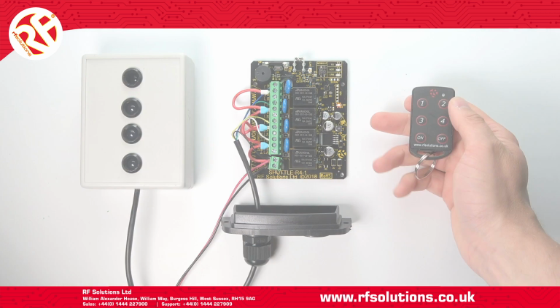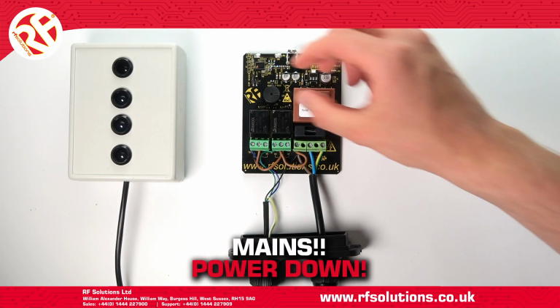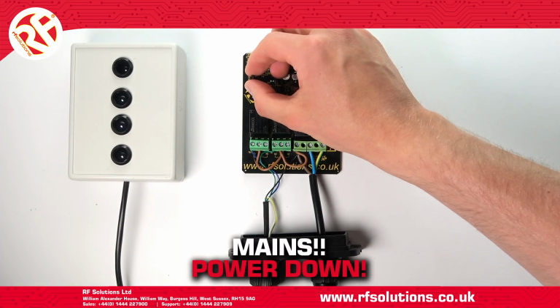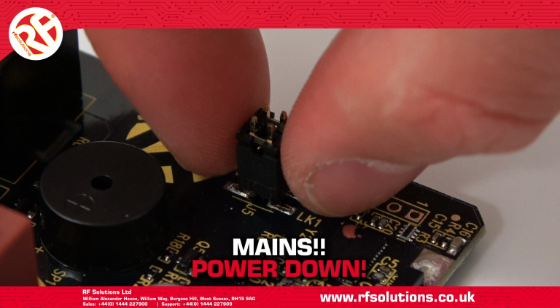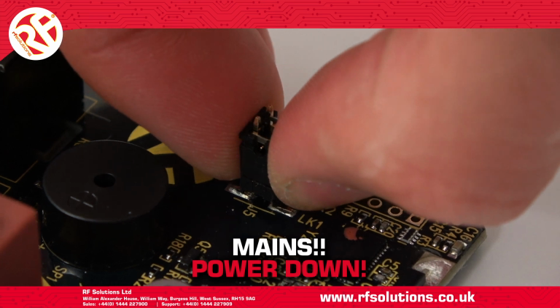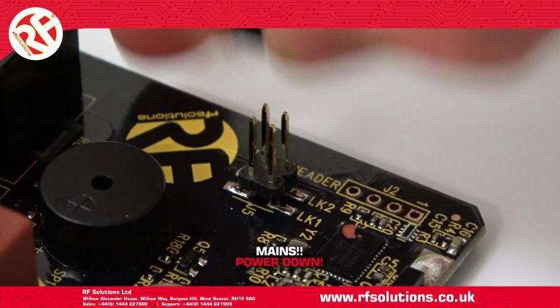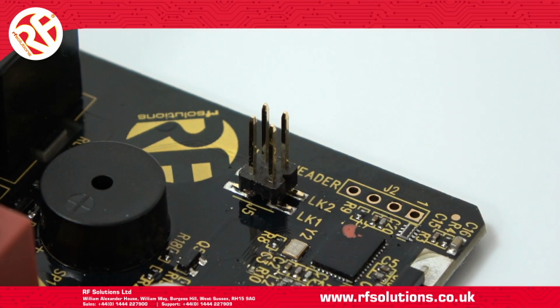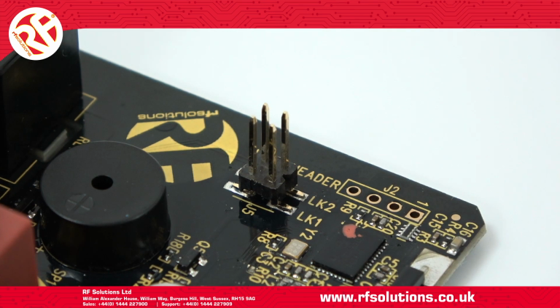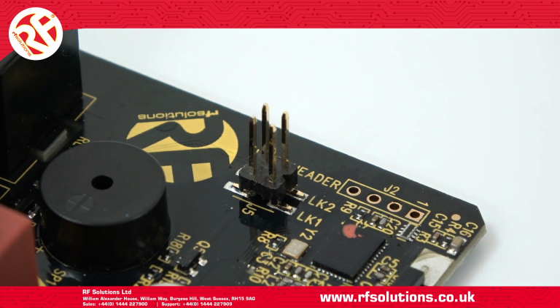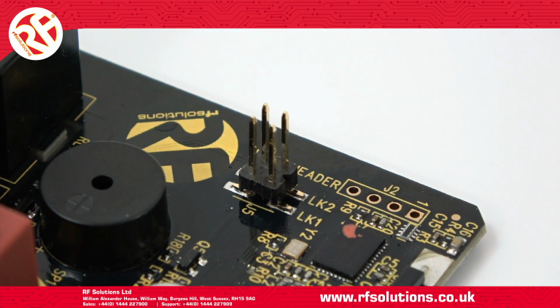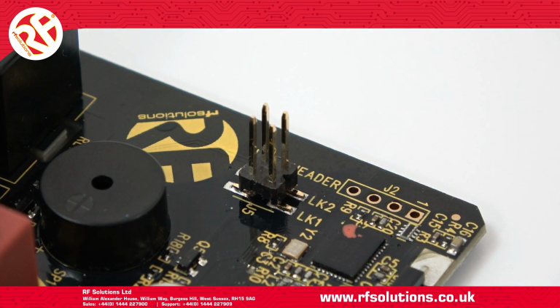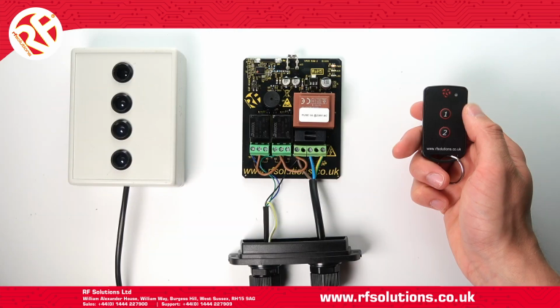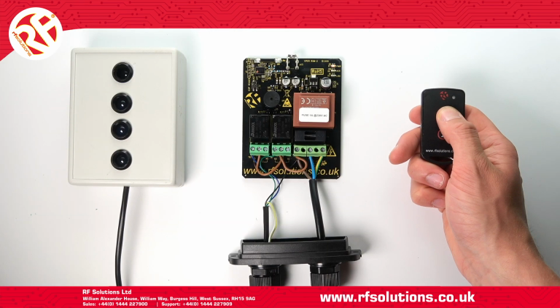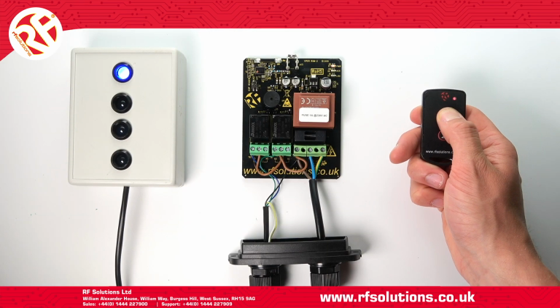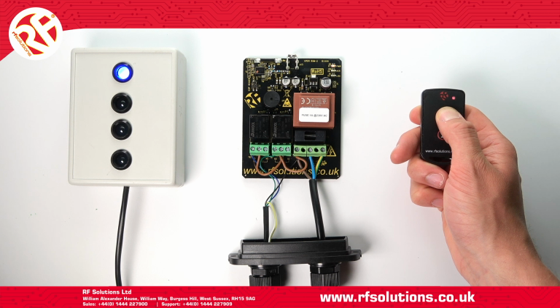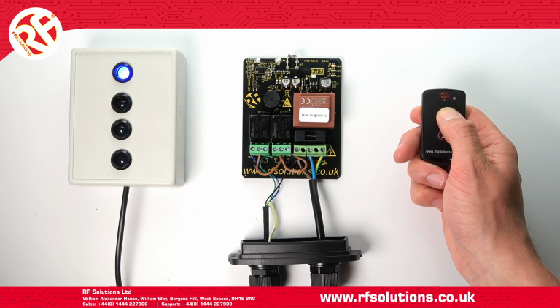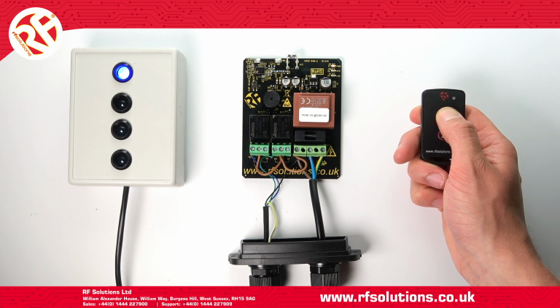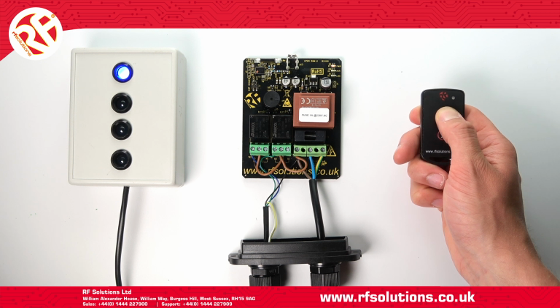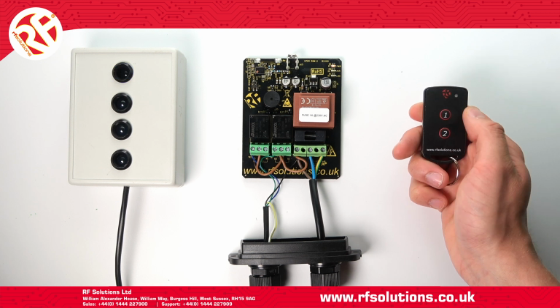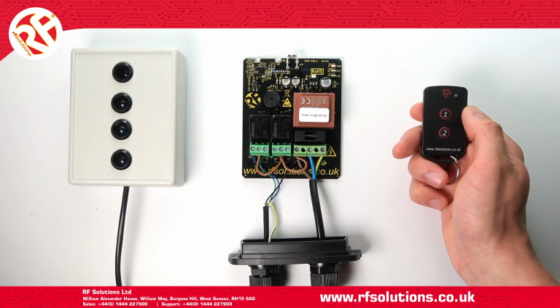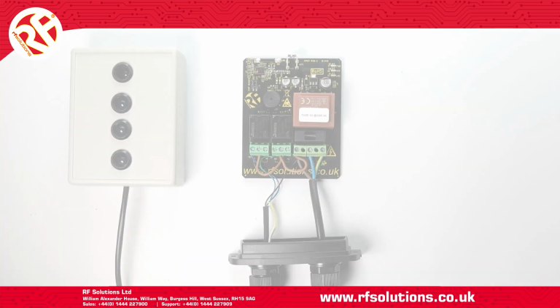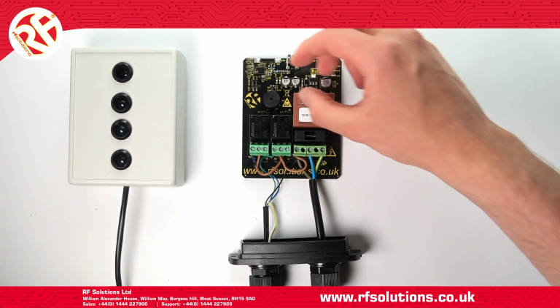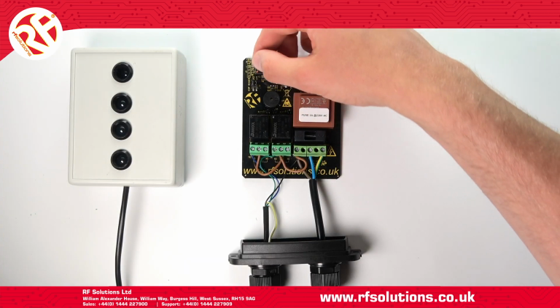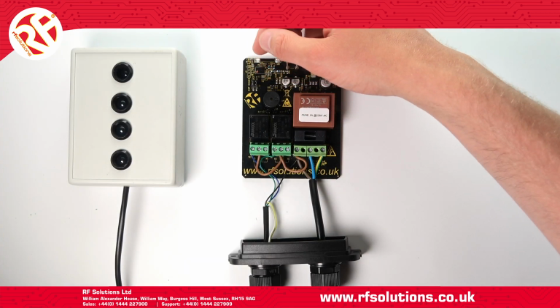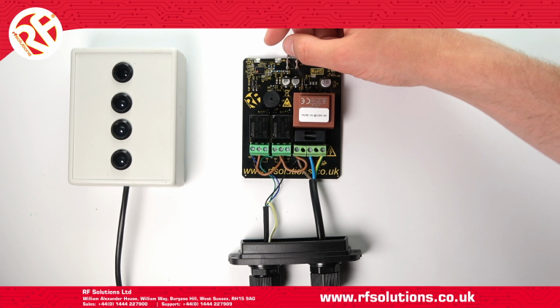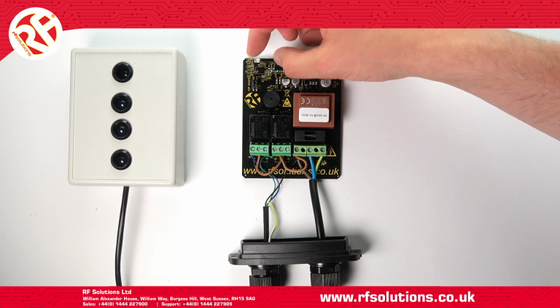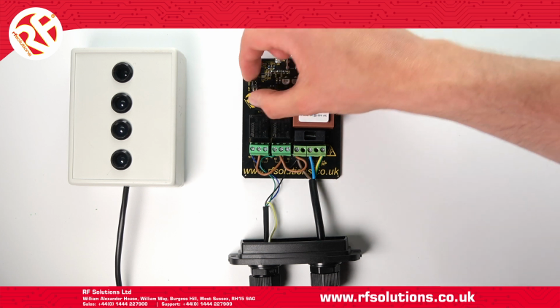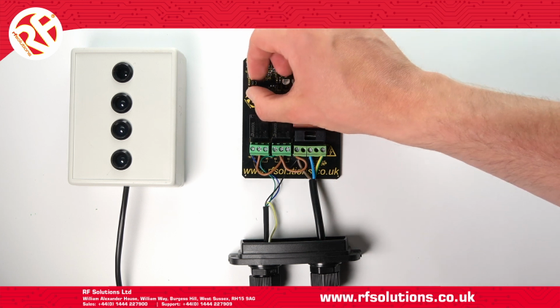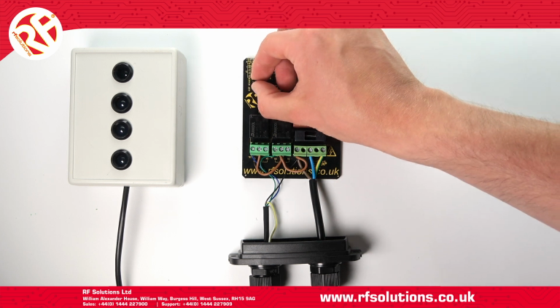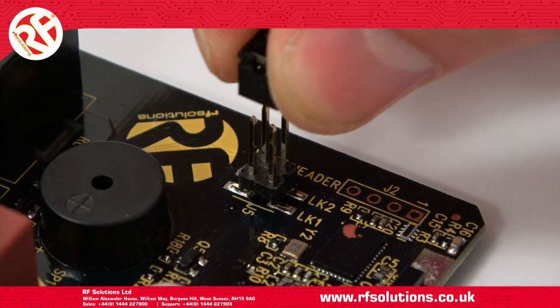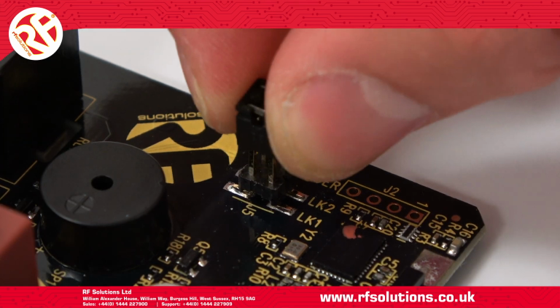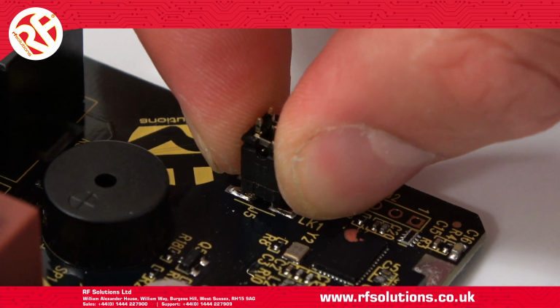On the mains powered receiver, to set both relays one and two to operate in momentary, remove jumper links from pins one and two. To set both relays to on/off latching, place jumper links on both pins.